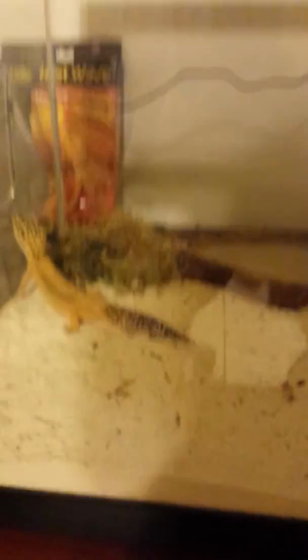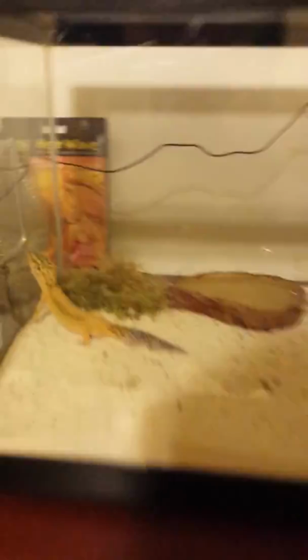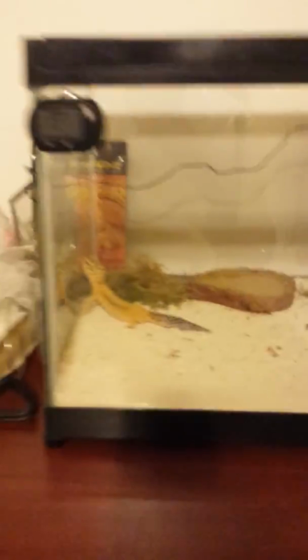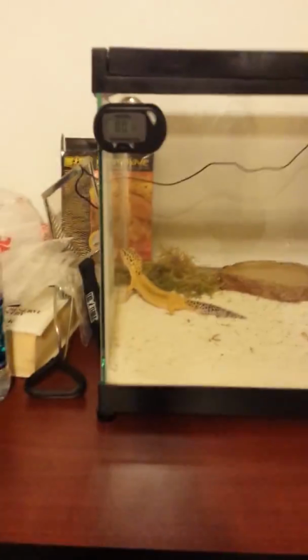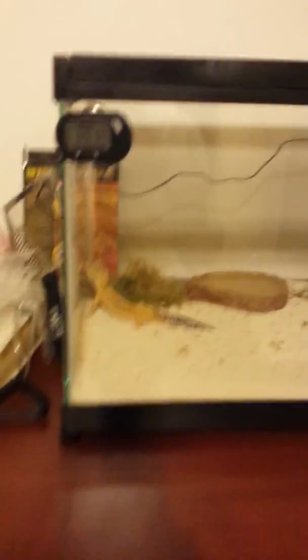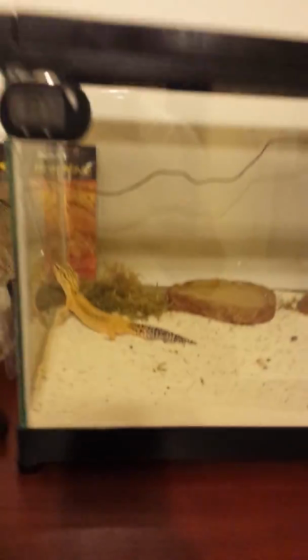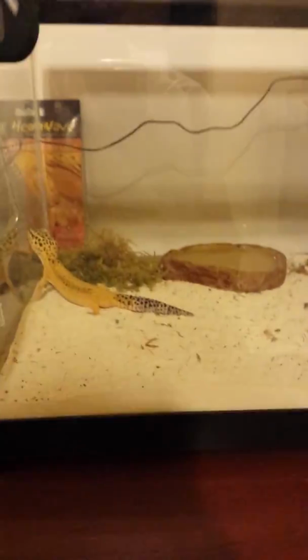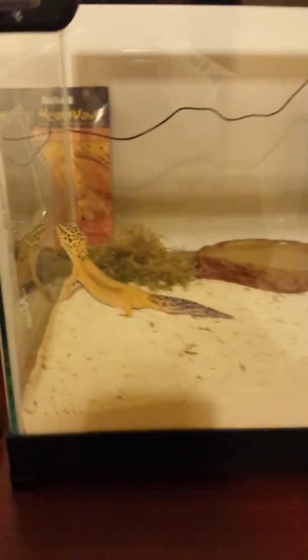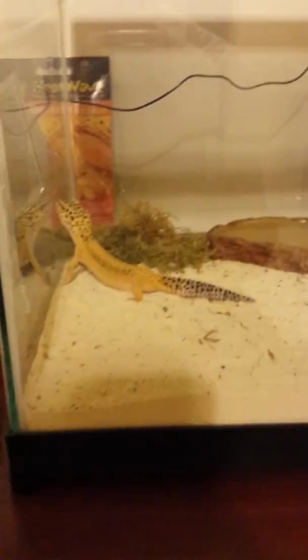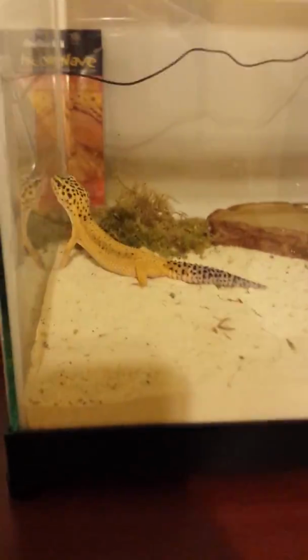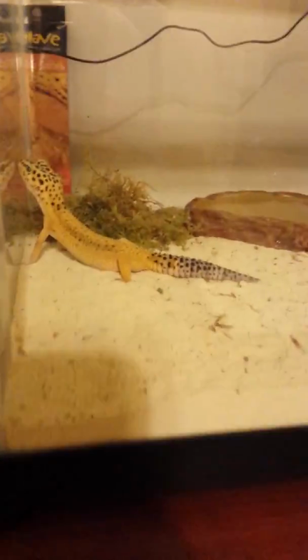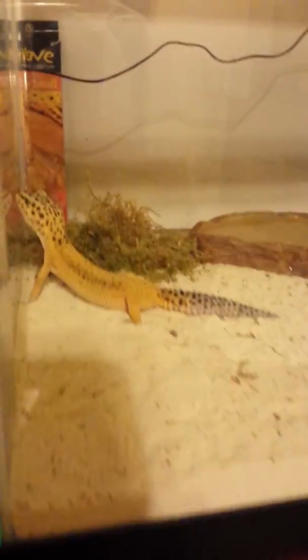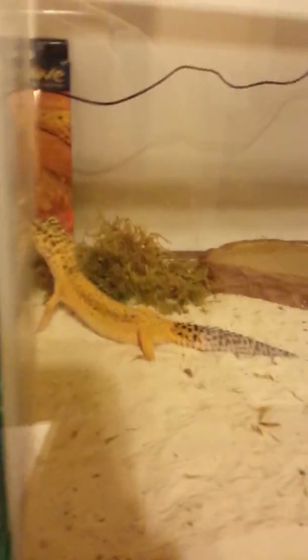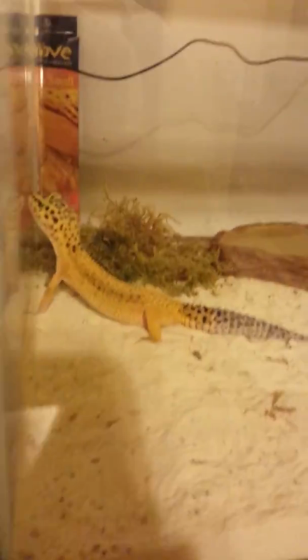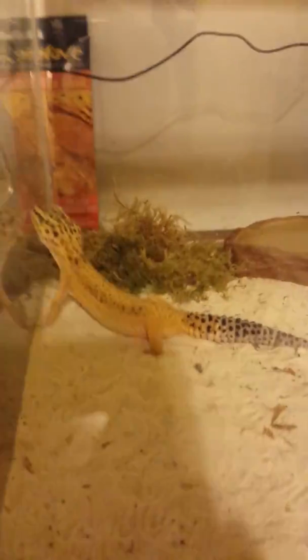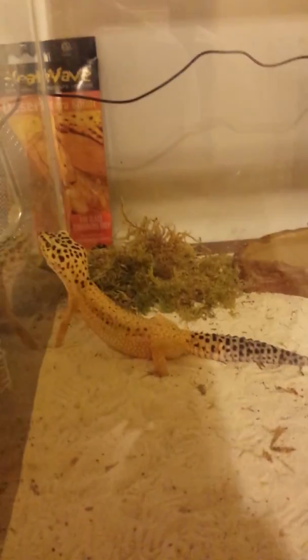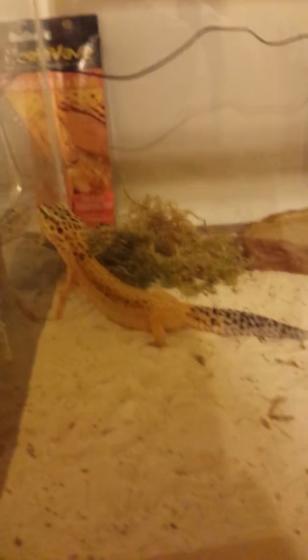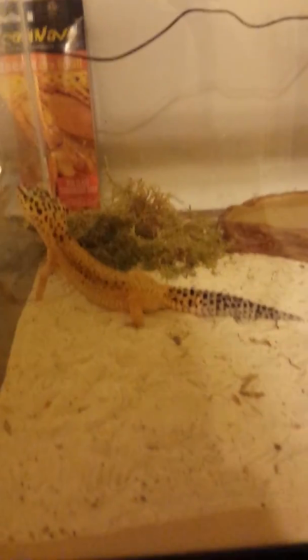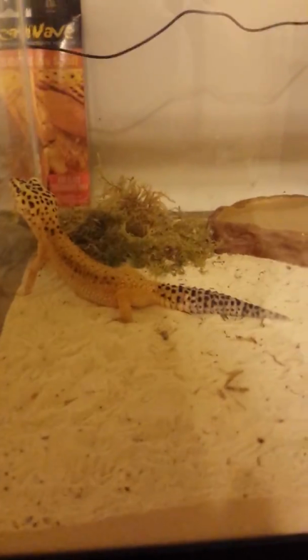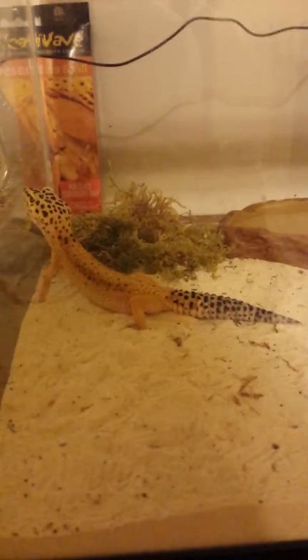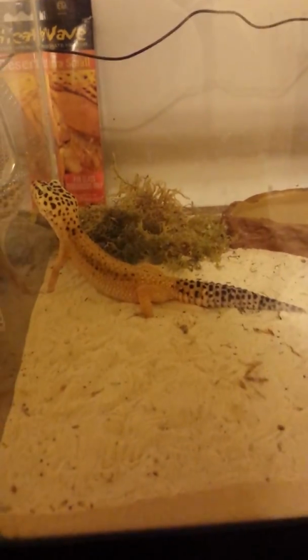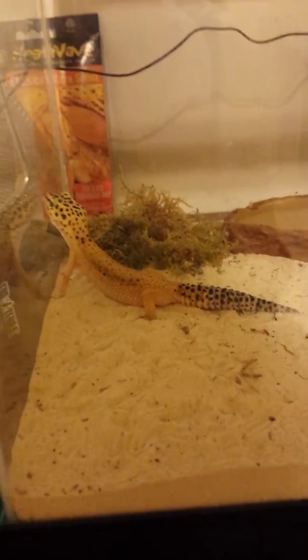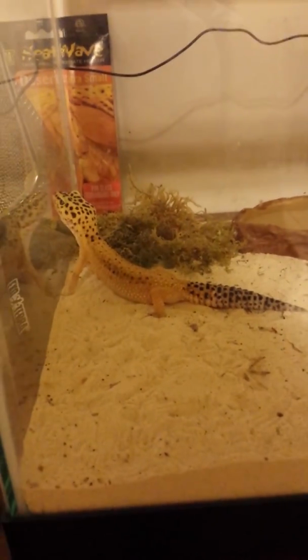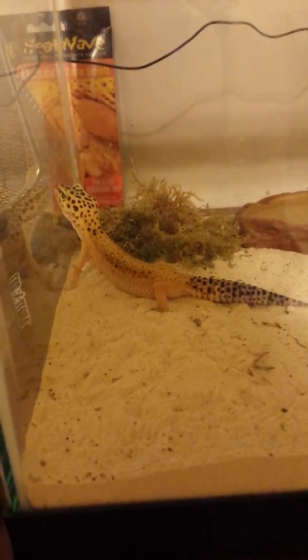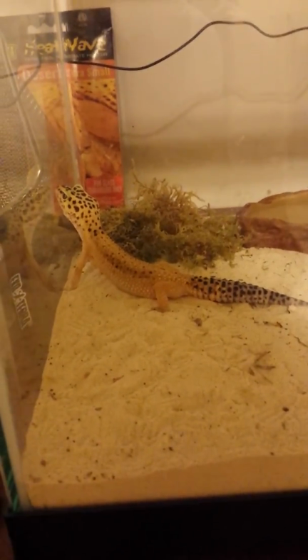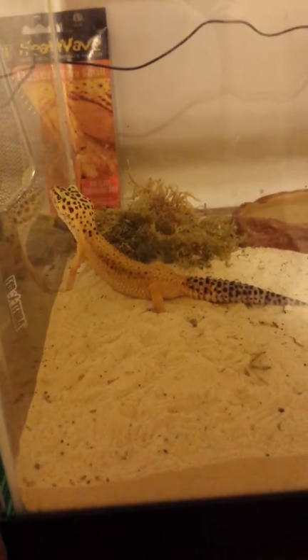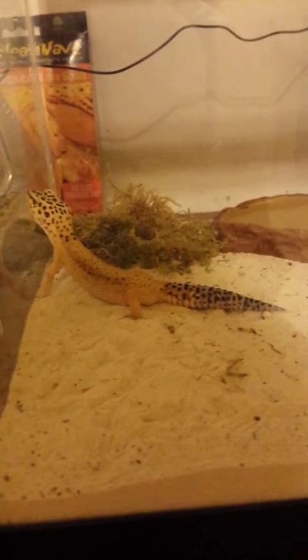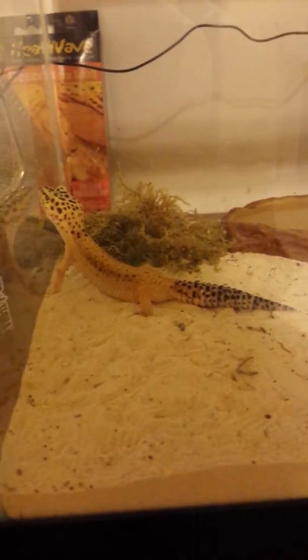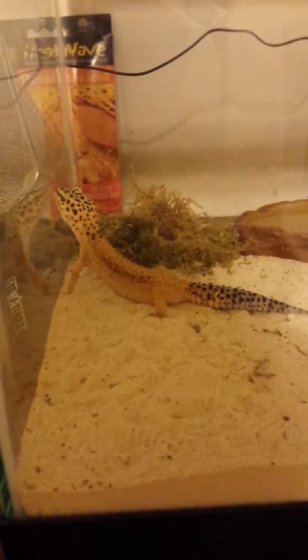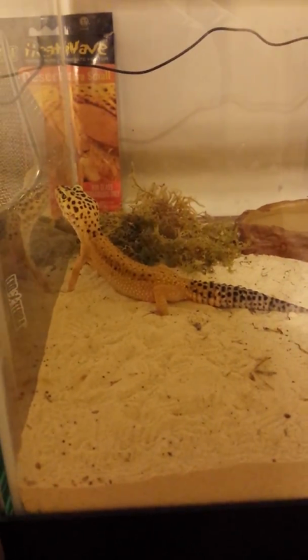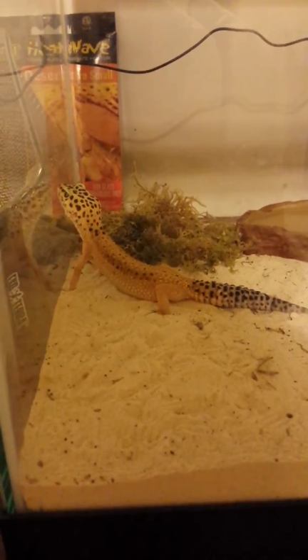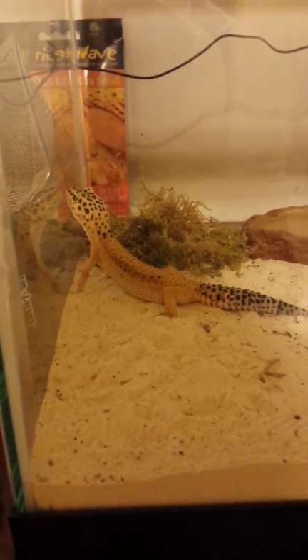A little instructional video. I'd like to introduce you to Bonnie. Bonnie is our gecko. Hi, Bonnie.